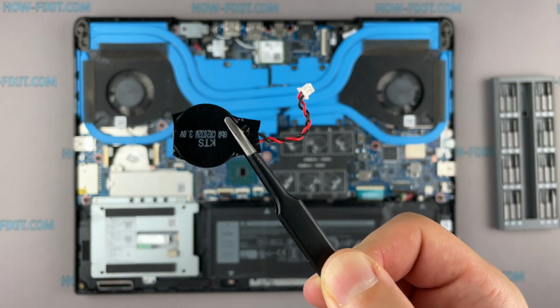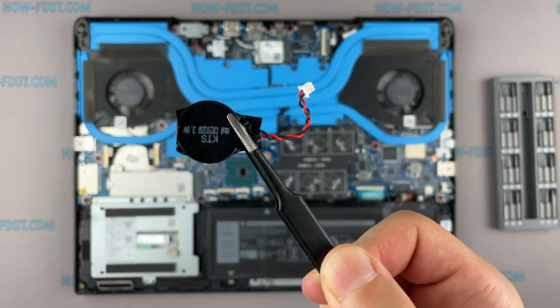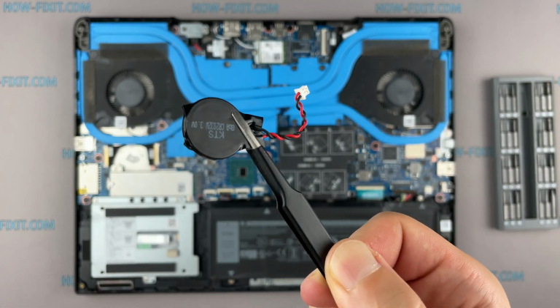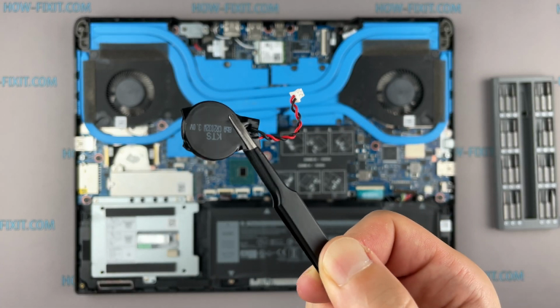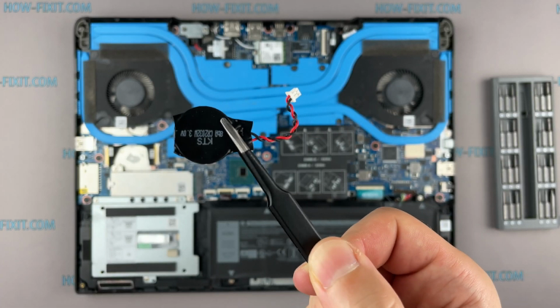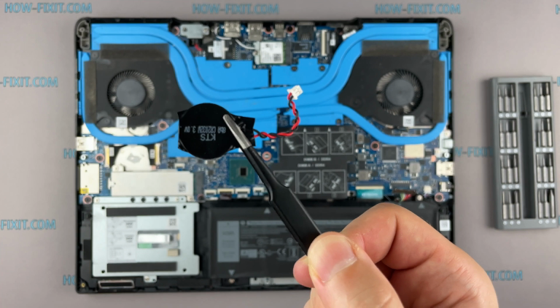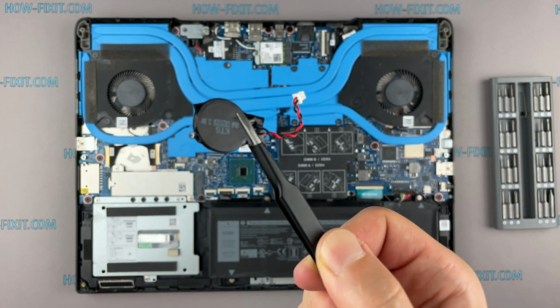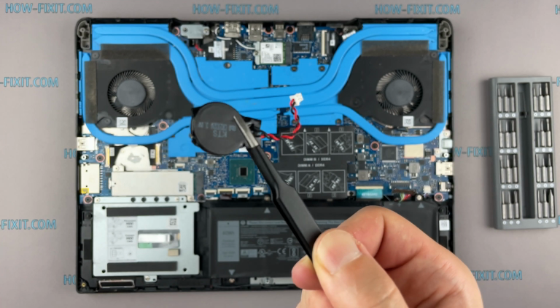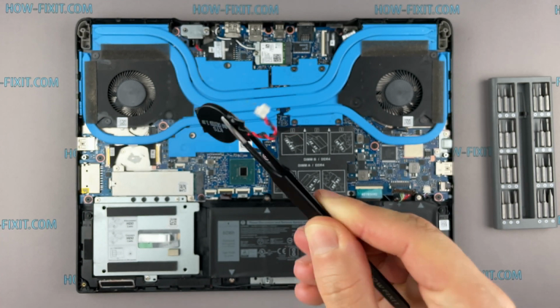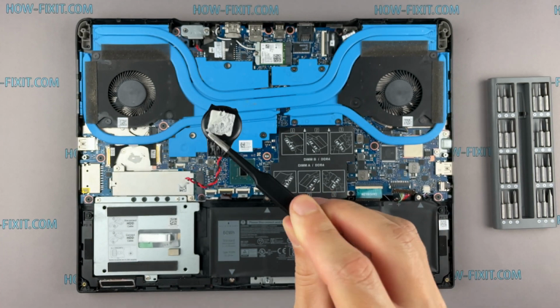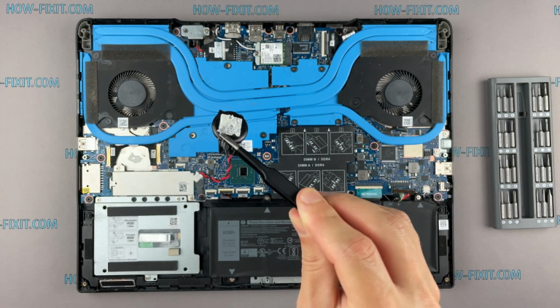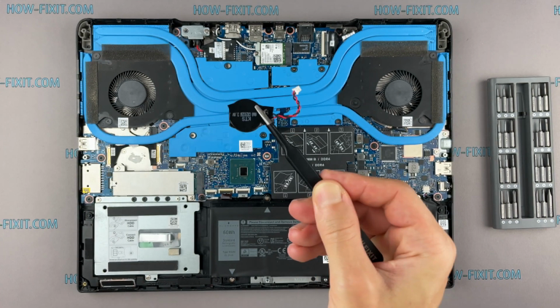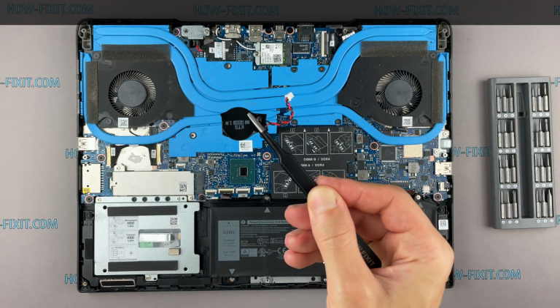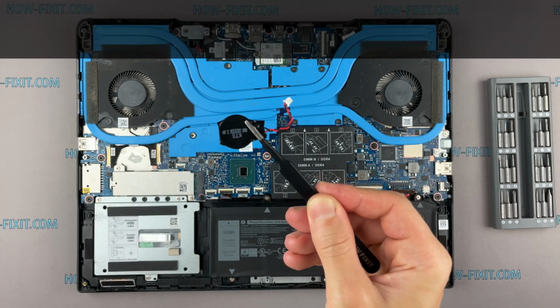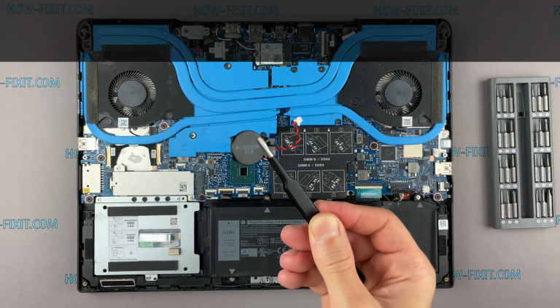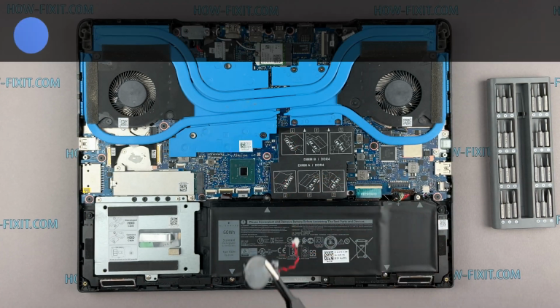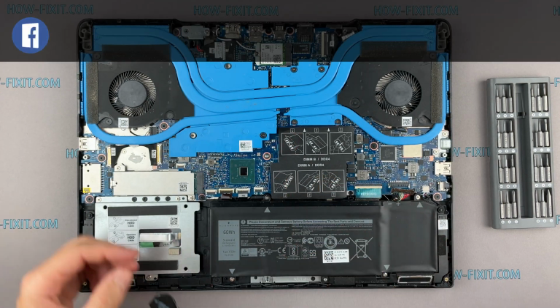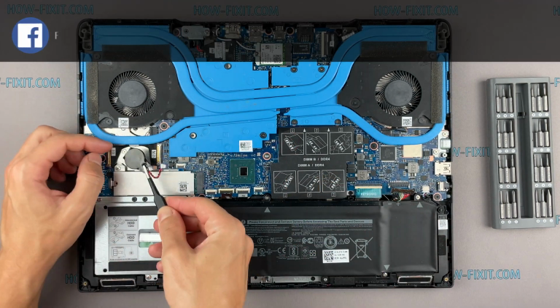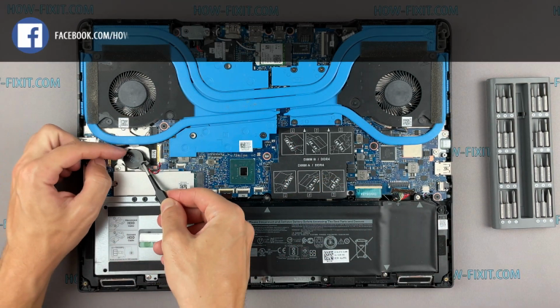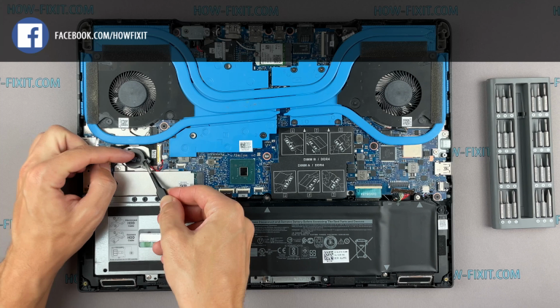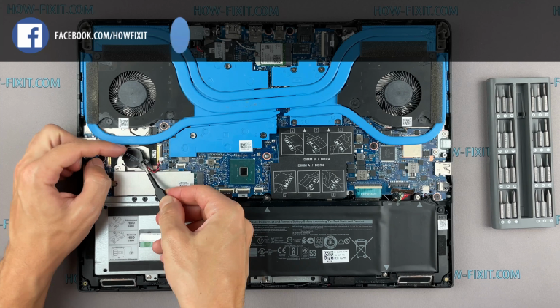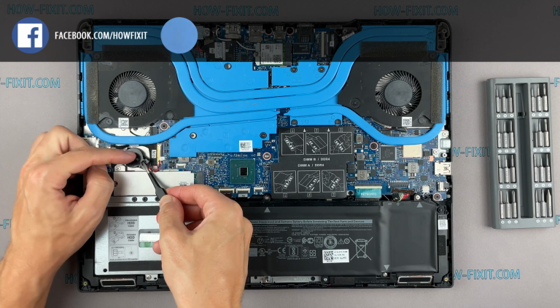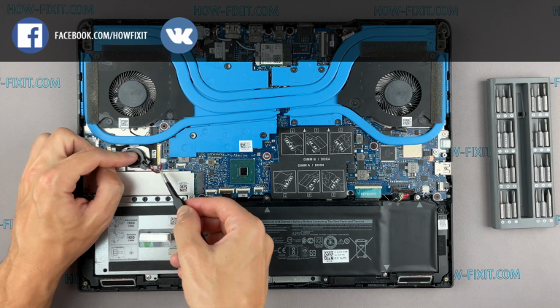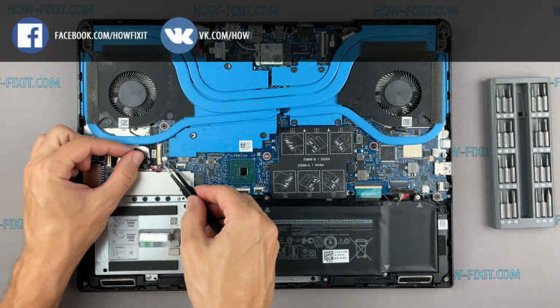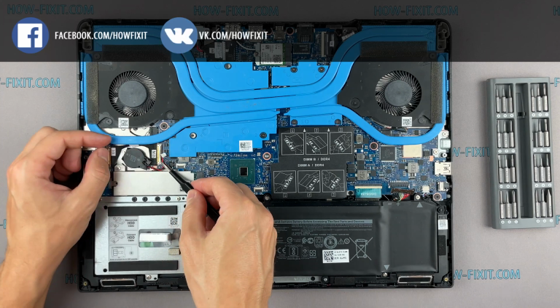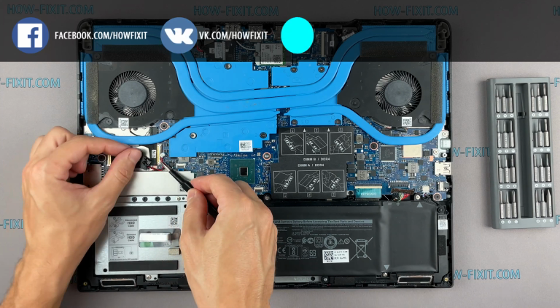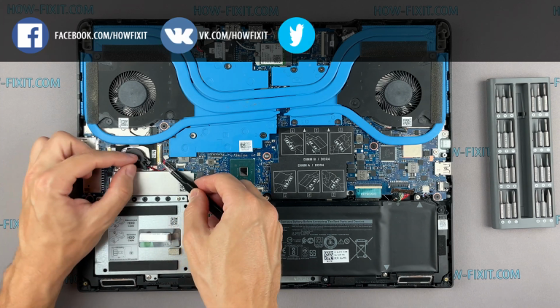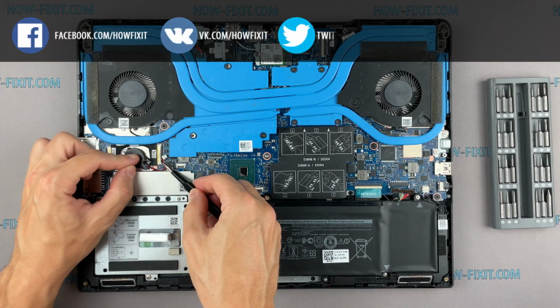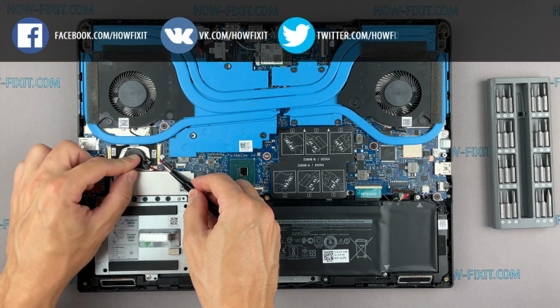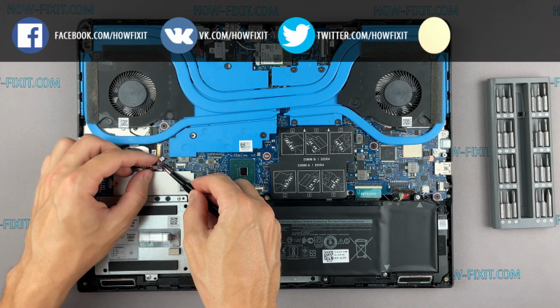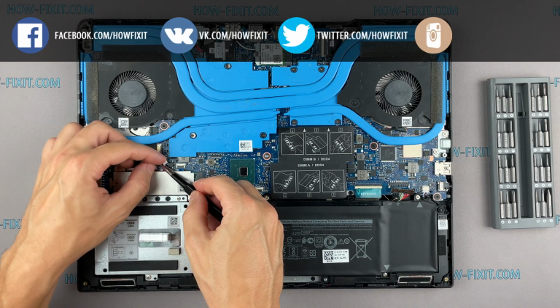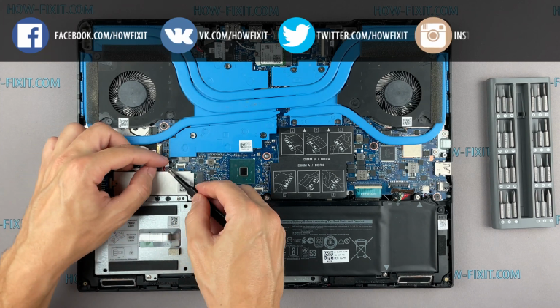To reset the BIOS password you need a programmer and the ability to work with a soldering iron. Therefore, this is a separate recovery process that requires much more experience in repair.